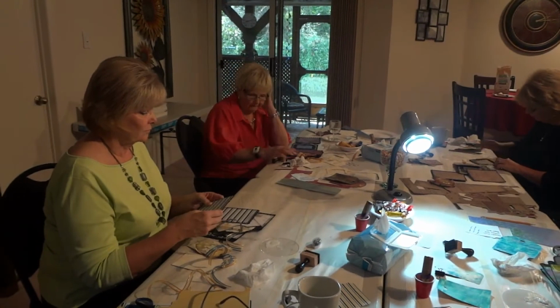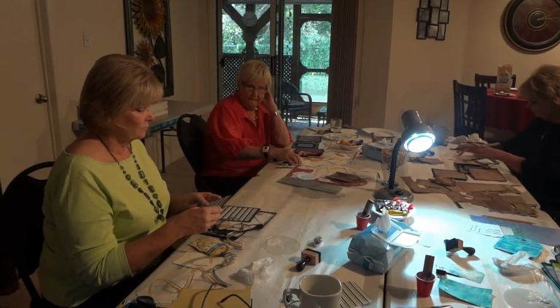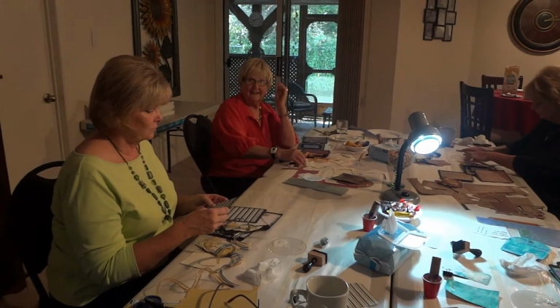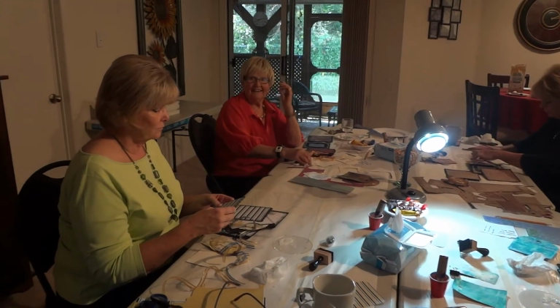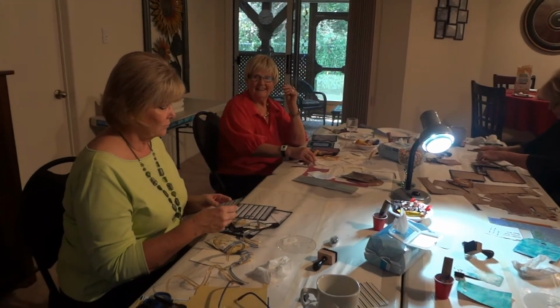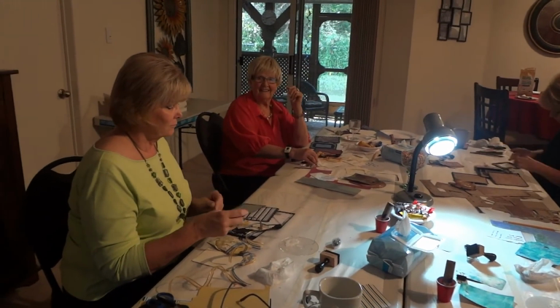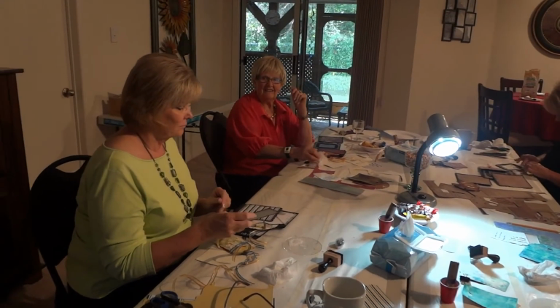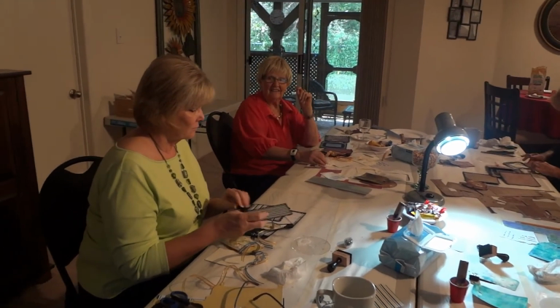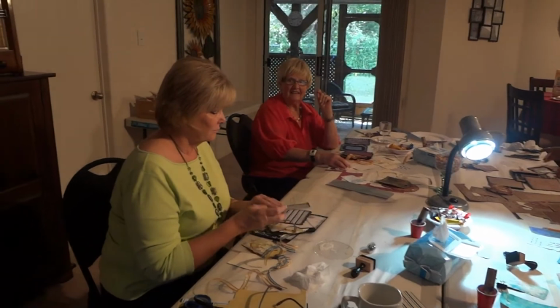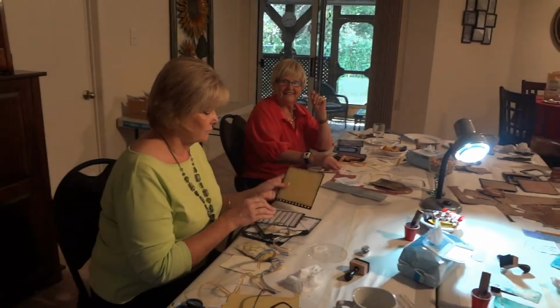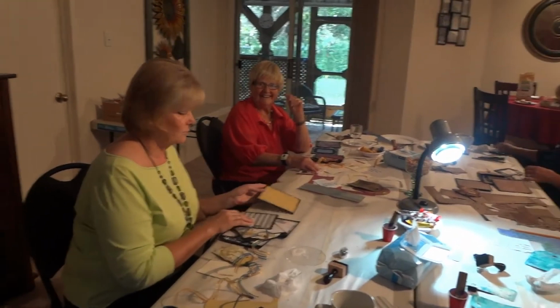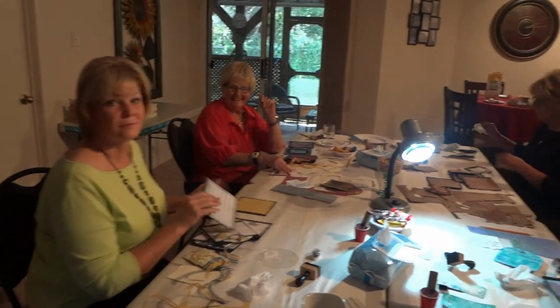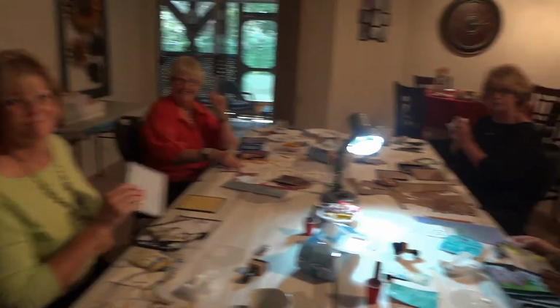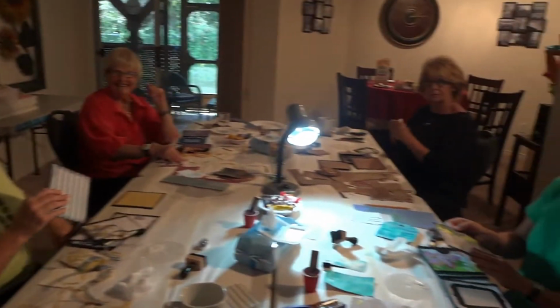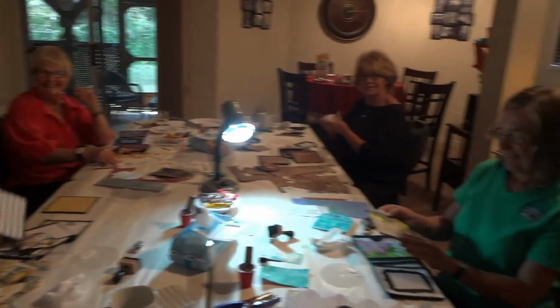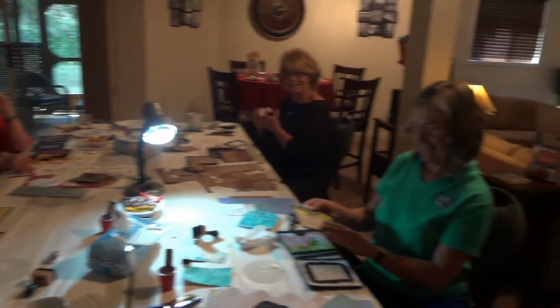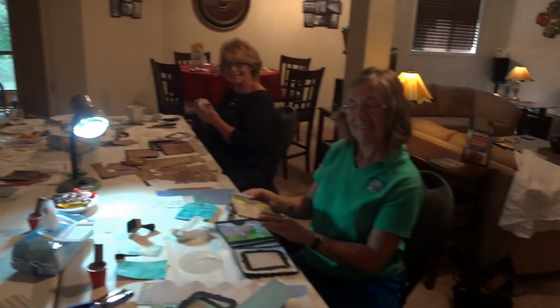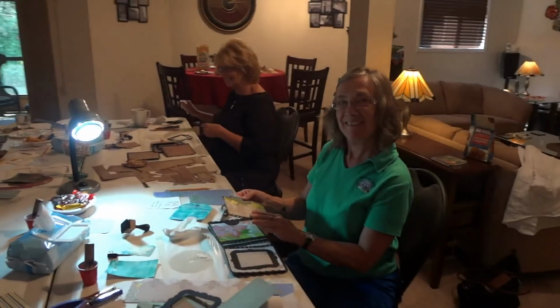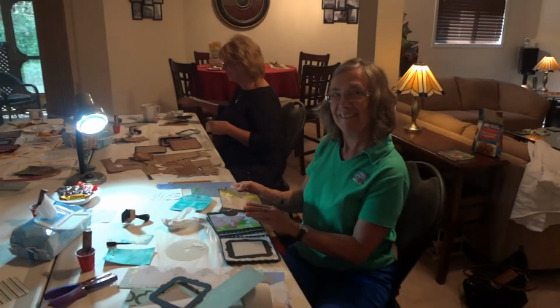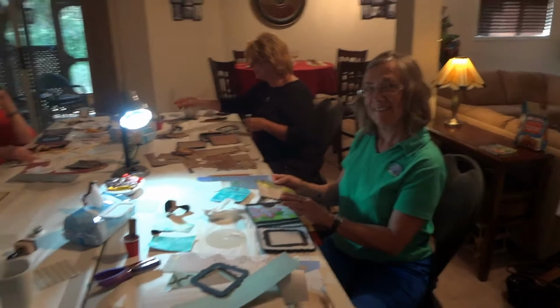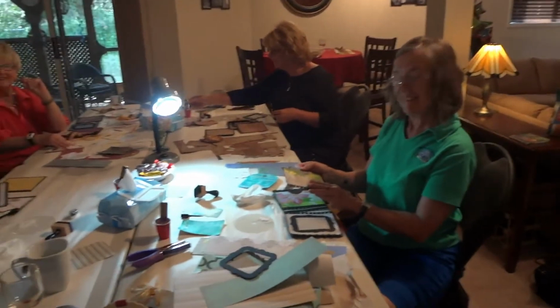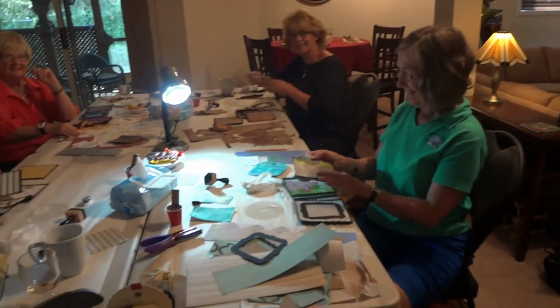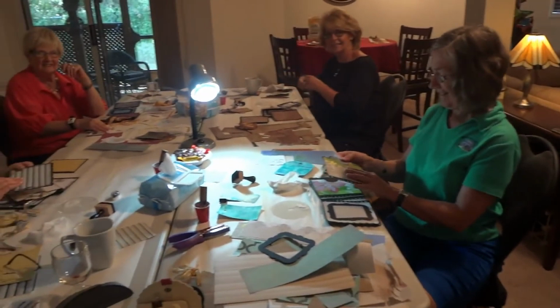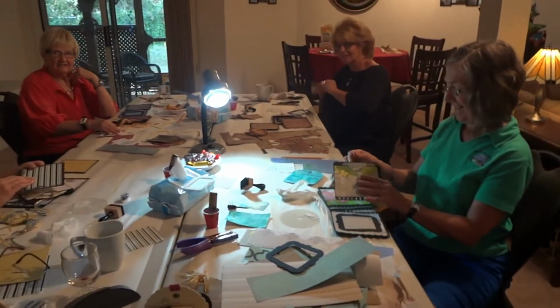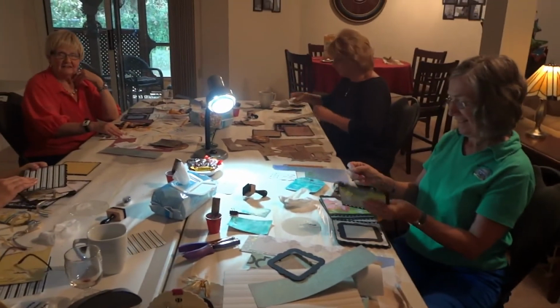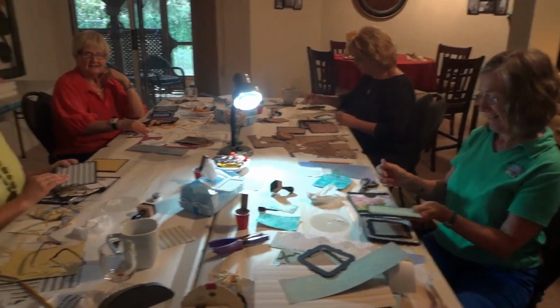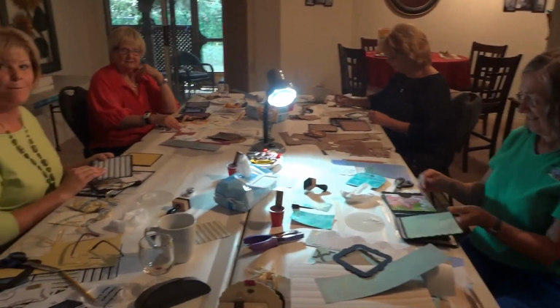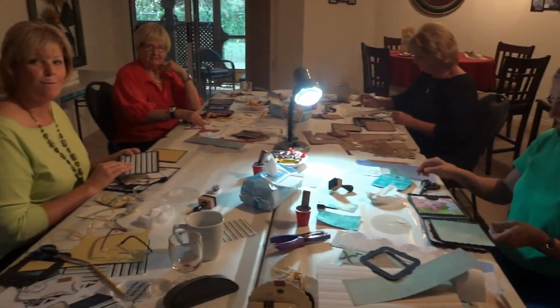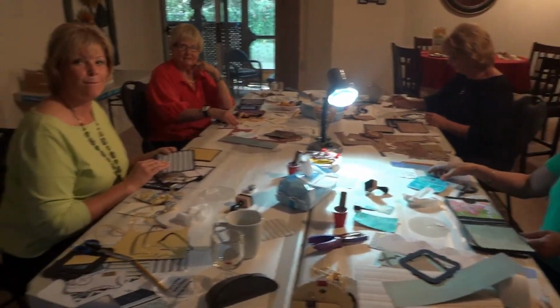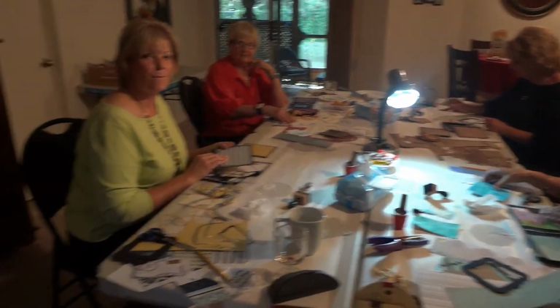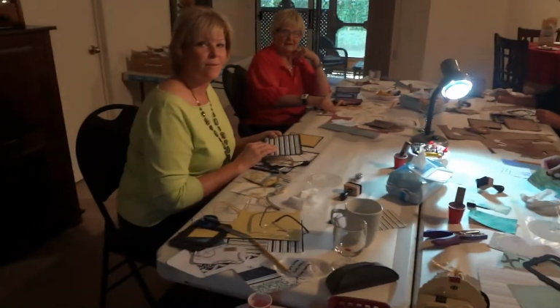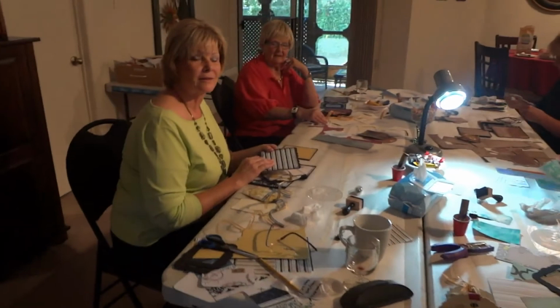I told everybody I was doing a workshop with some friends of mine, so here we all are at my first workshop ever in my own house. We're making a journal, and you've already seen the video of the journal we were going to make because that was on one of my previous videos.